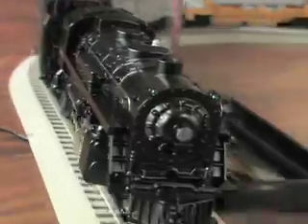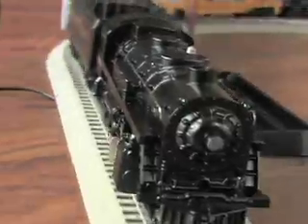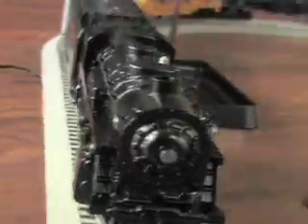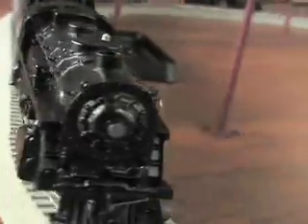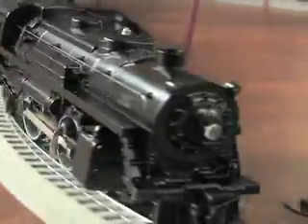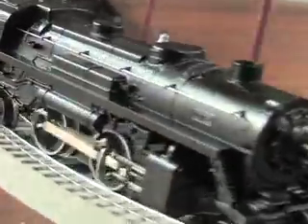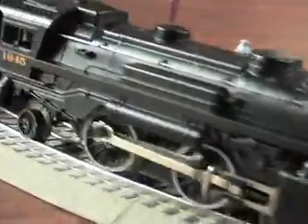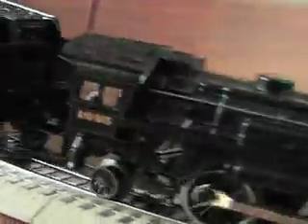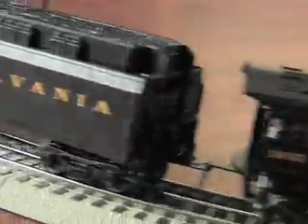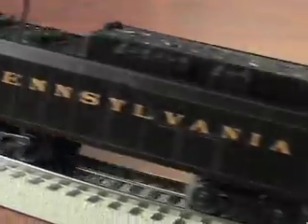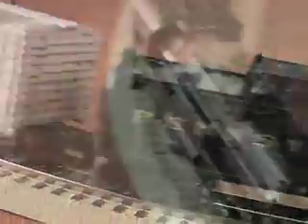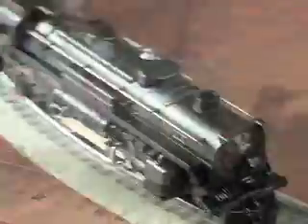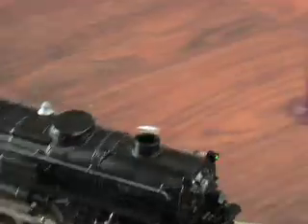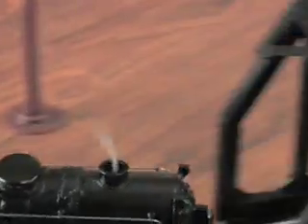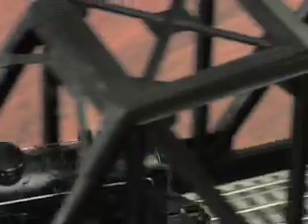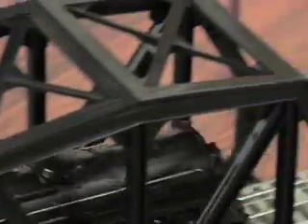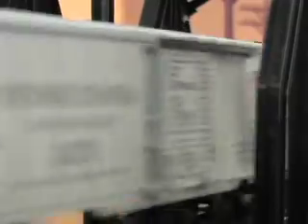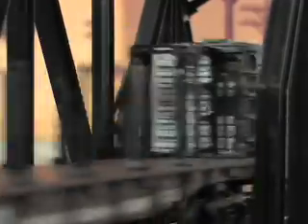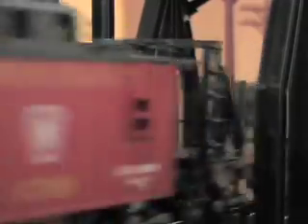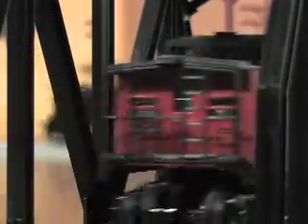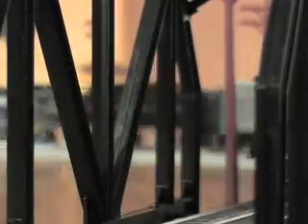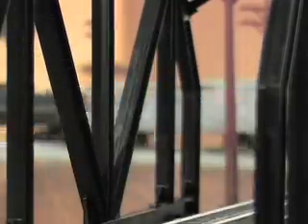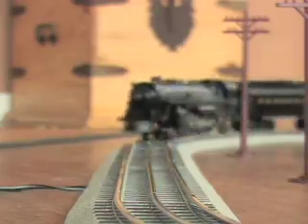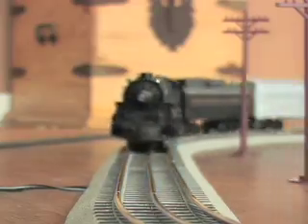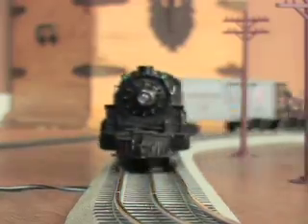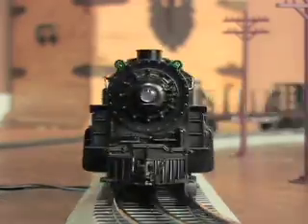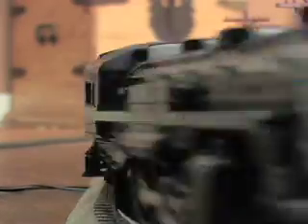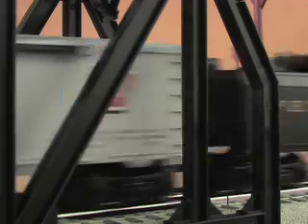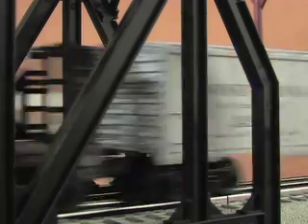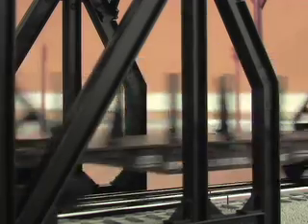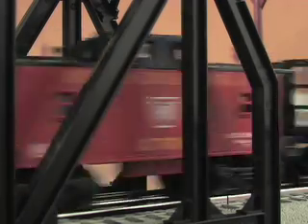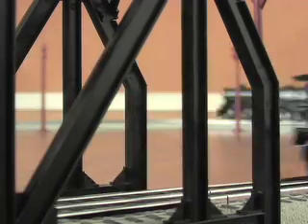The big locomotive is die-cast metal with puffing smokestack and a working whistle. It pulls a coal tender car, box car, flat car, and caboose. The wide track with track bed and a bridge are realistic, and setup is easy.